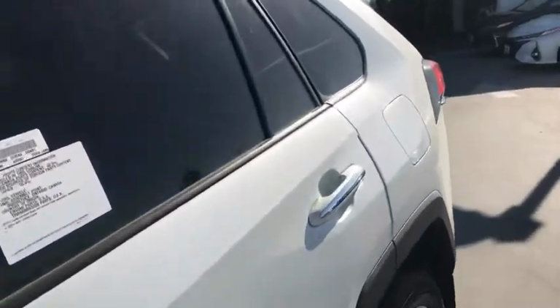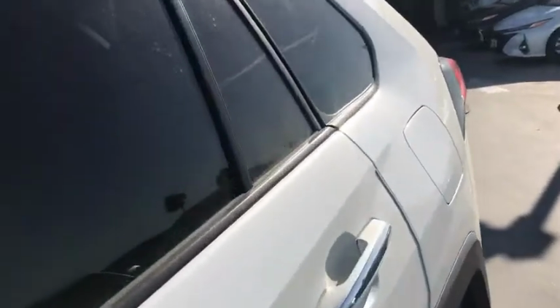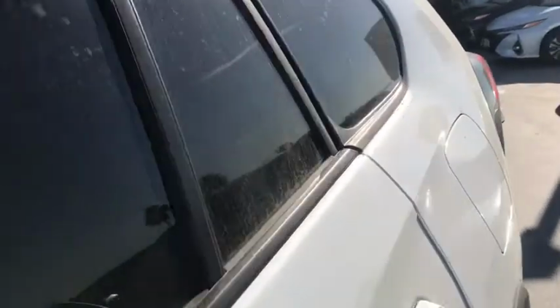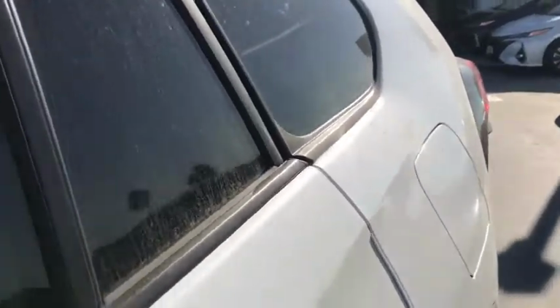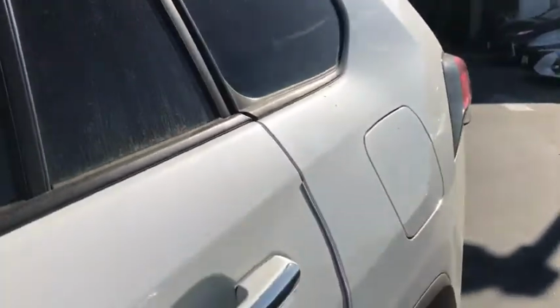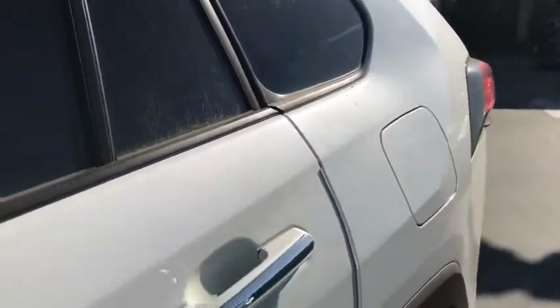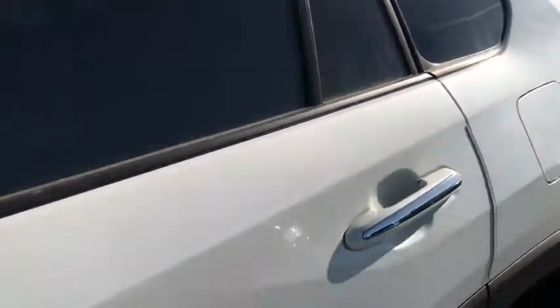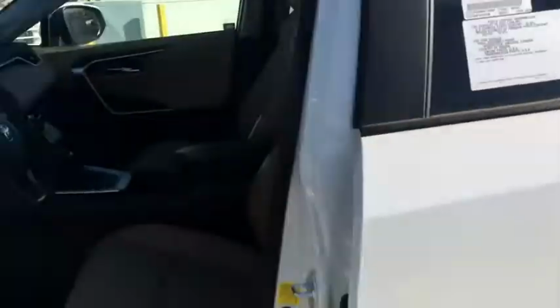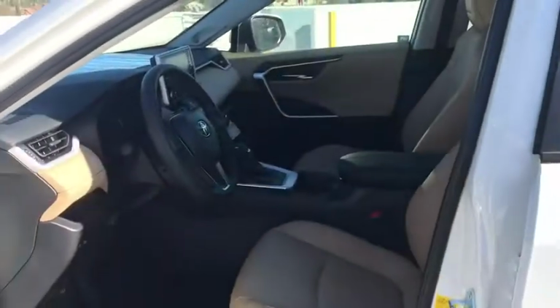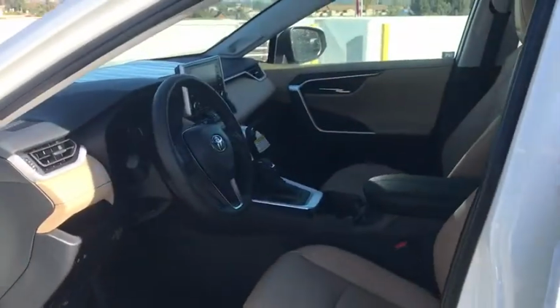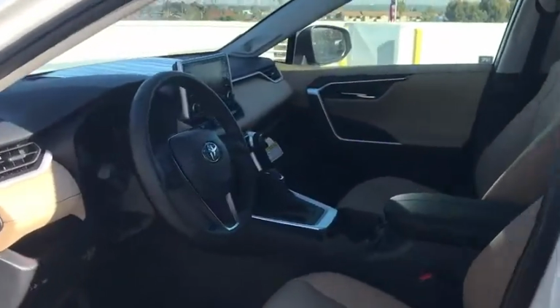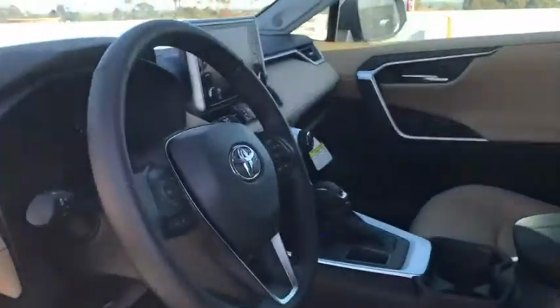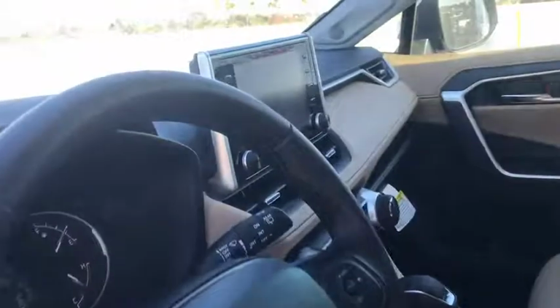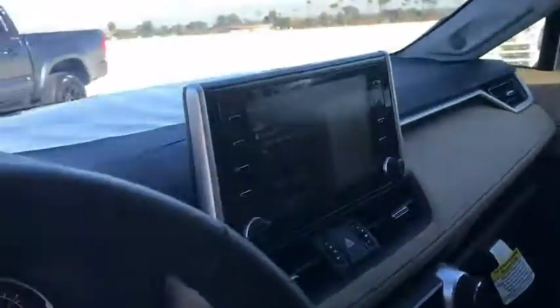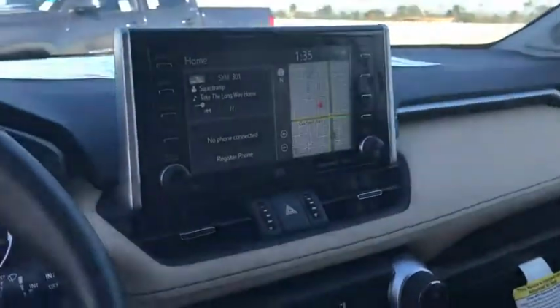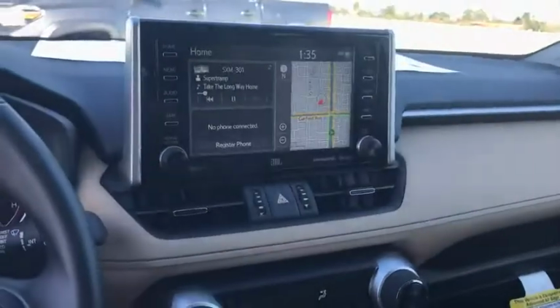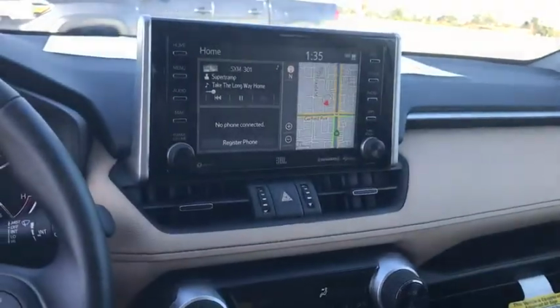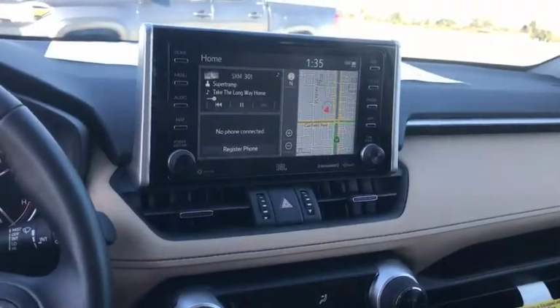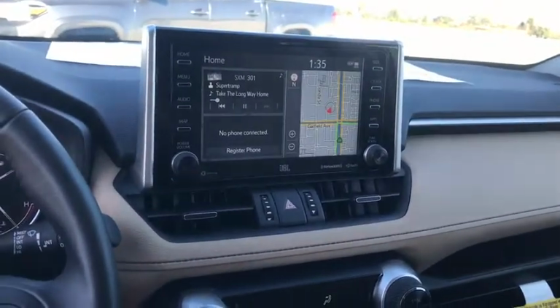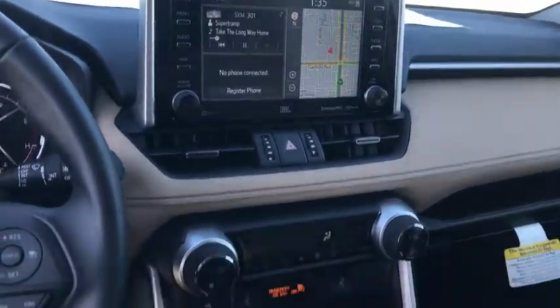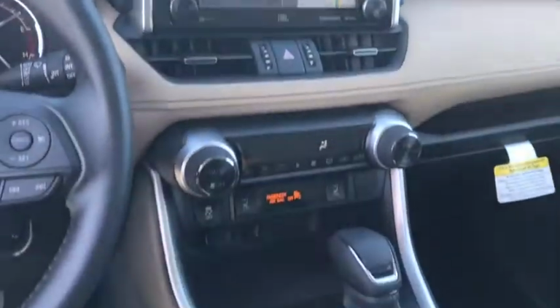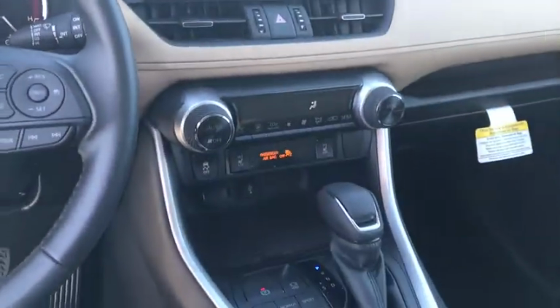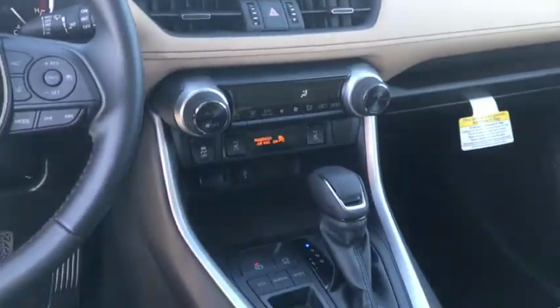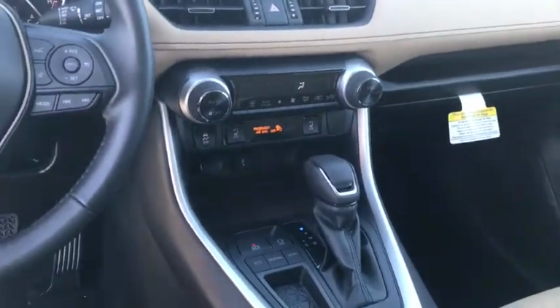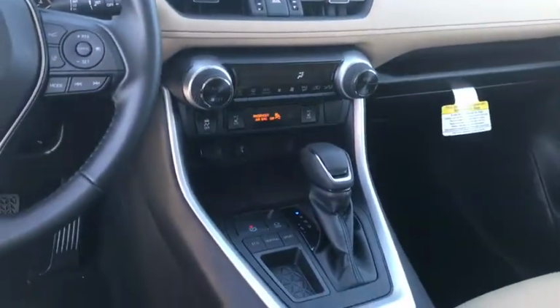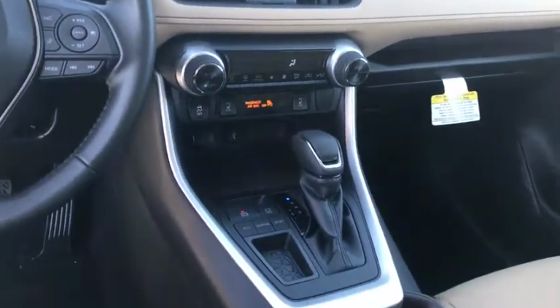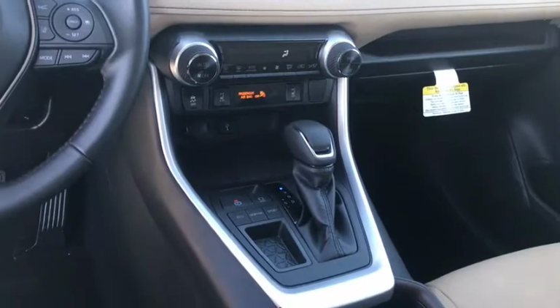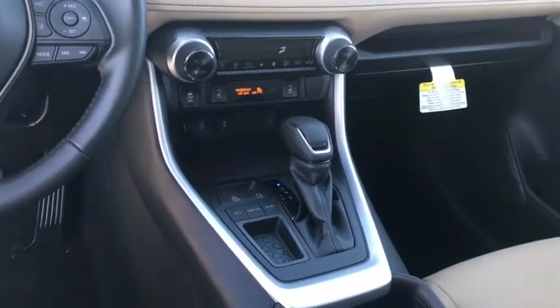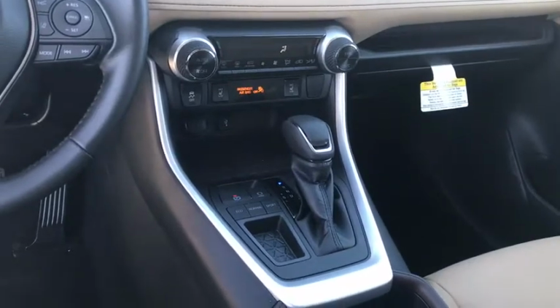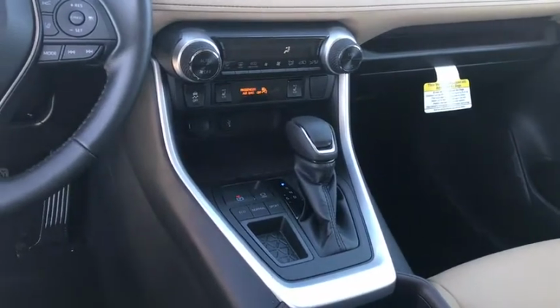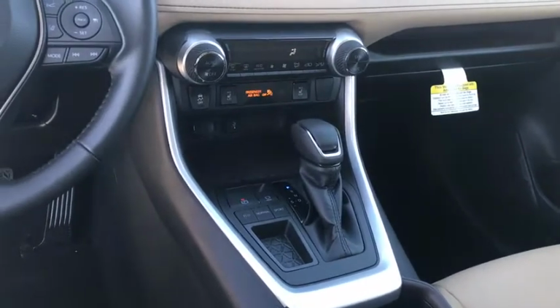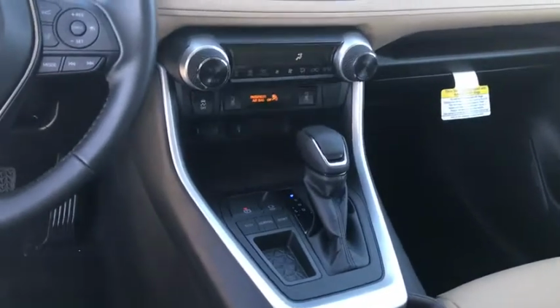Keyless entry, navigation system, sun/moonroof, backup camera, premium sound system, satellite radio, heated mirrors, power lift gate, fog lamps, keyless start.